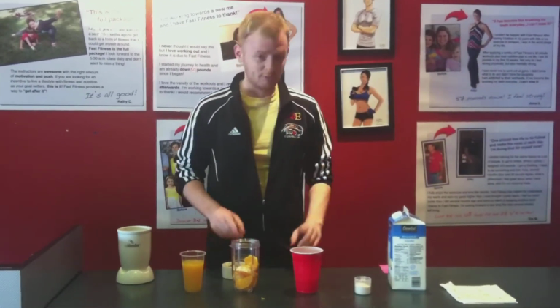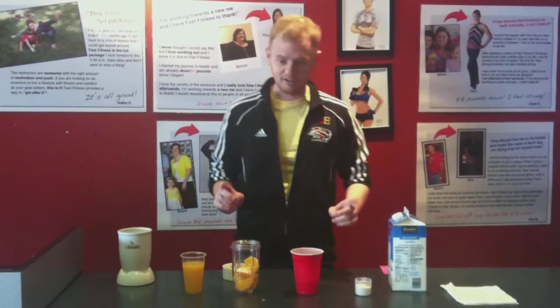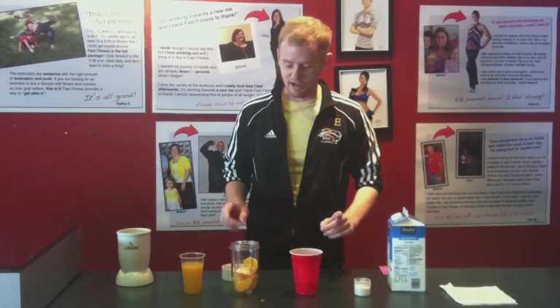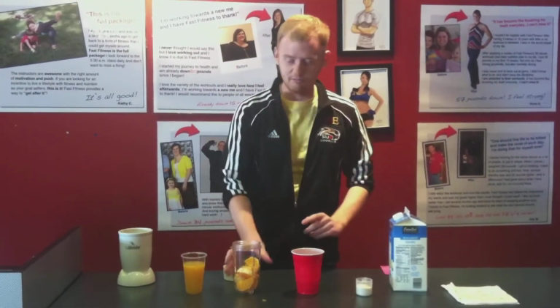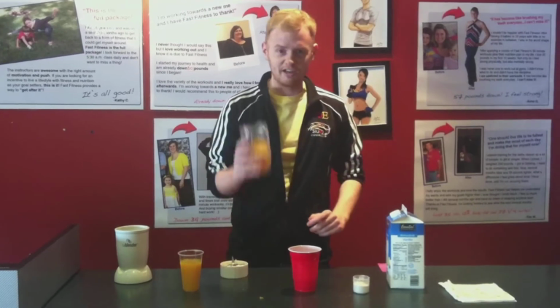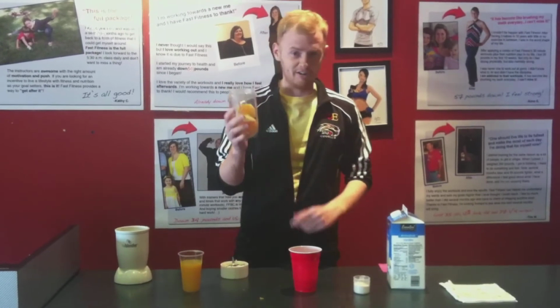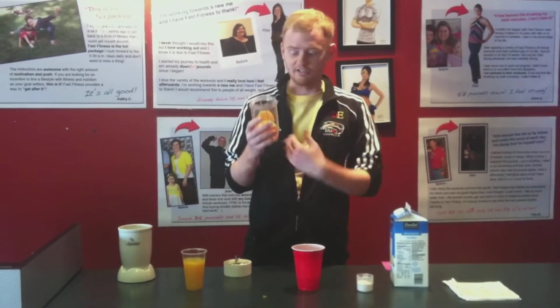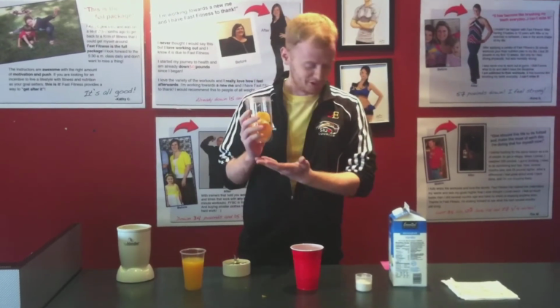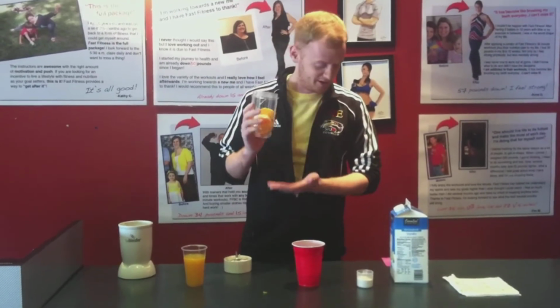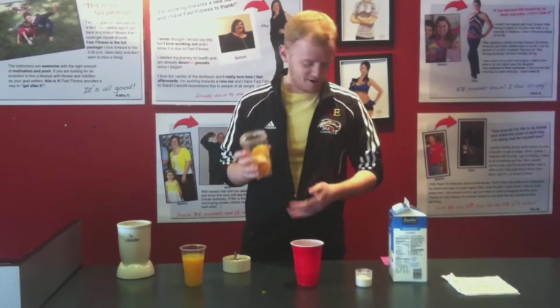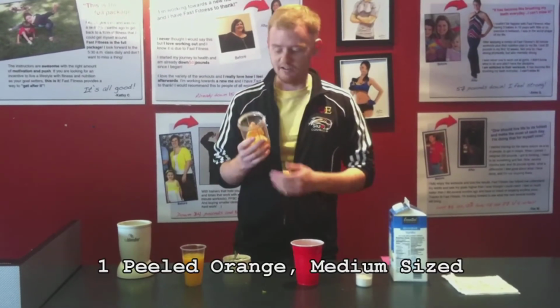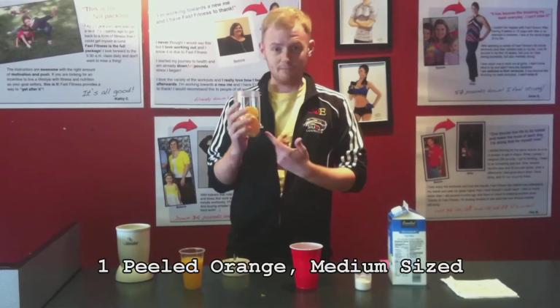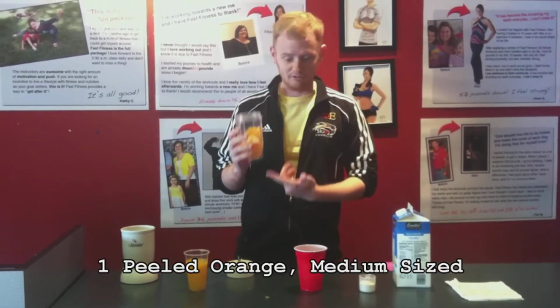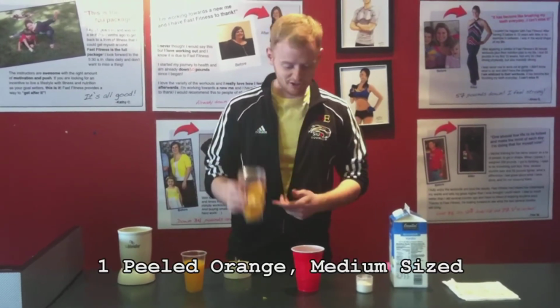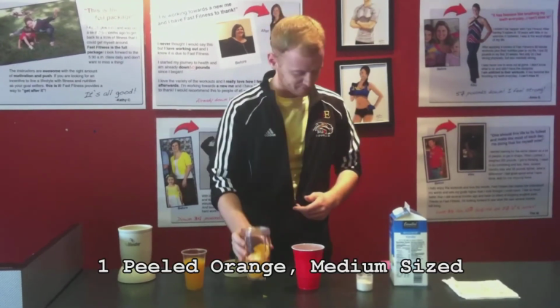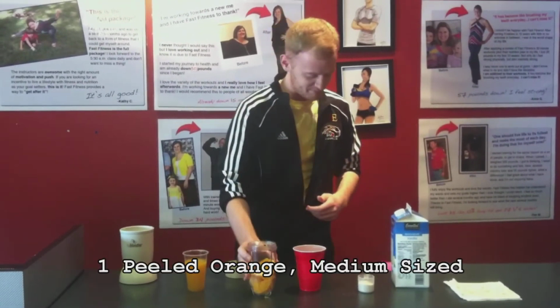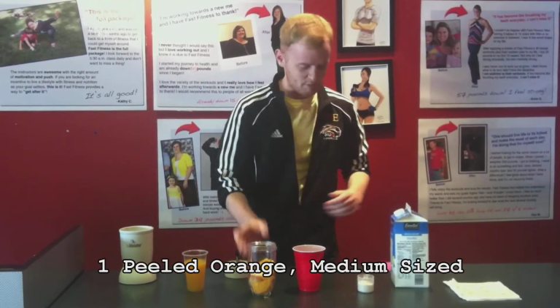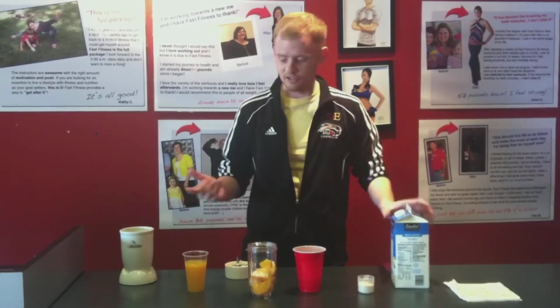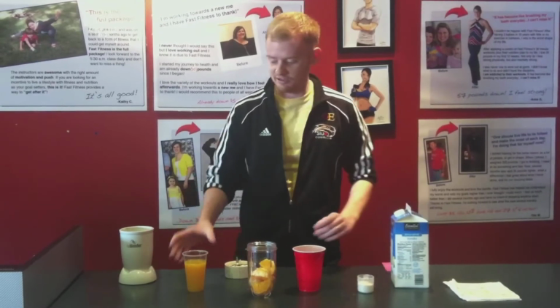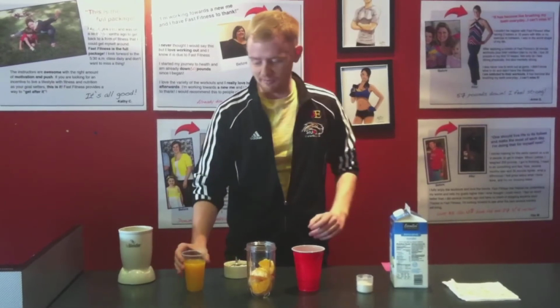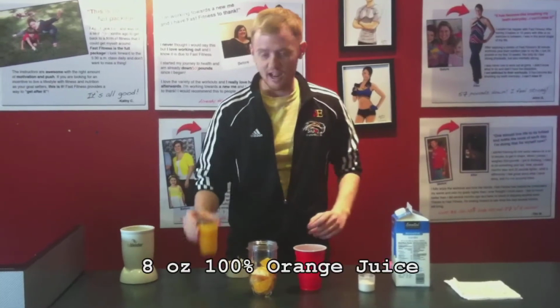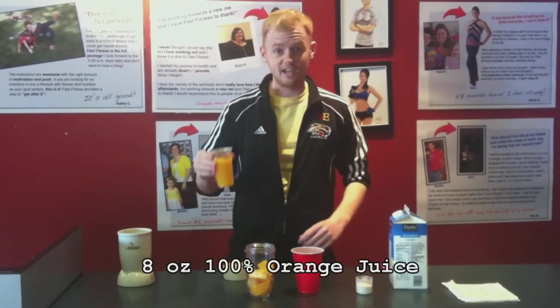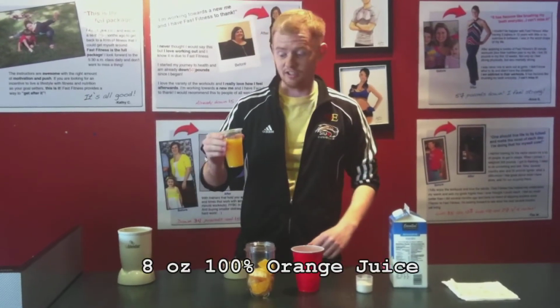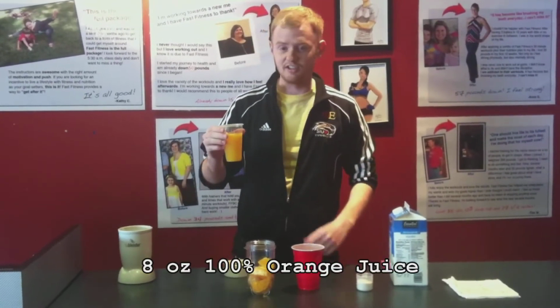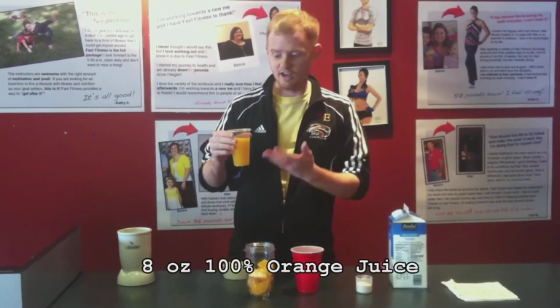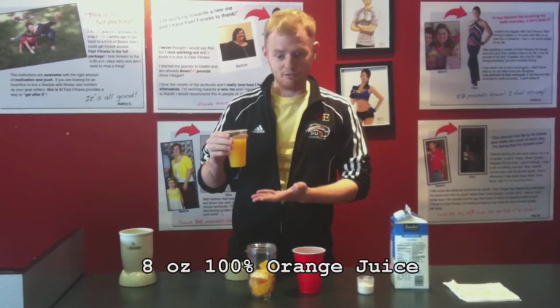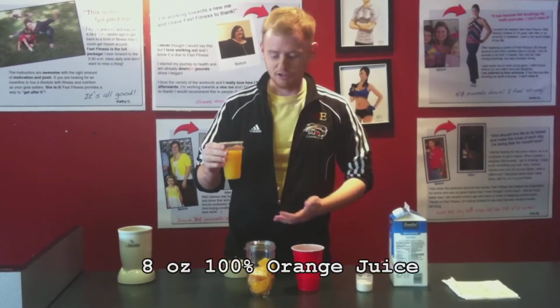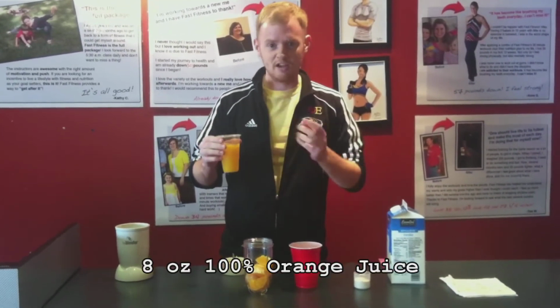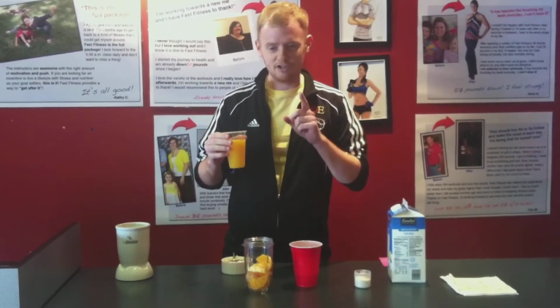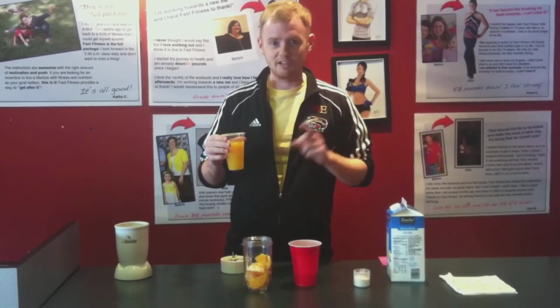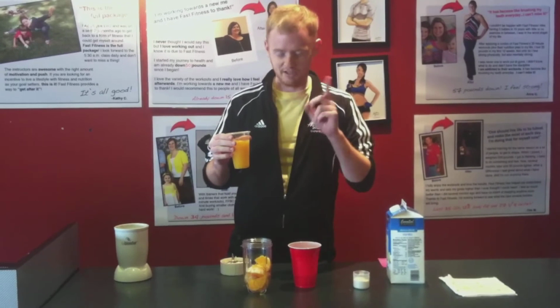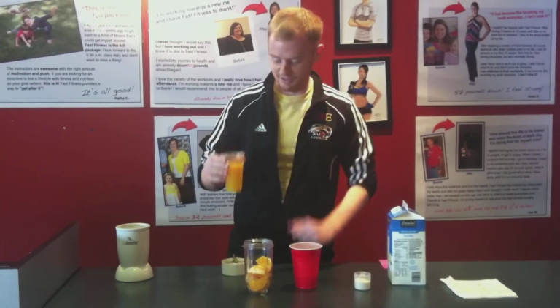So what we're going to start out with — we got here in our blender — we got one peeled orange. What we're going to do now is add about eight ounces of orange juice, freshly squeezed by the team here.